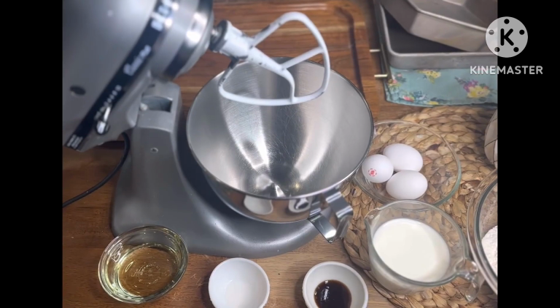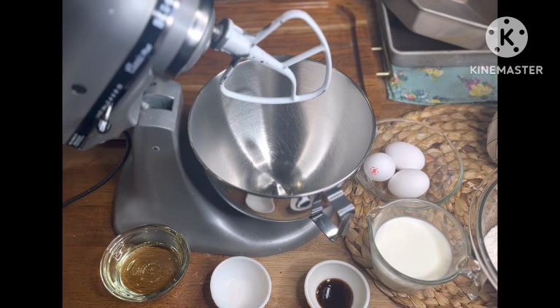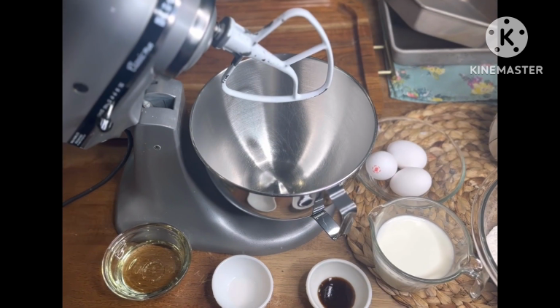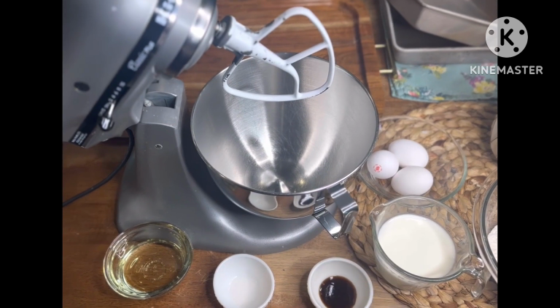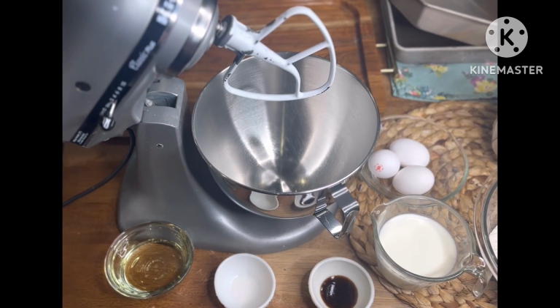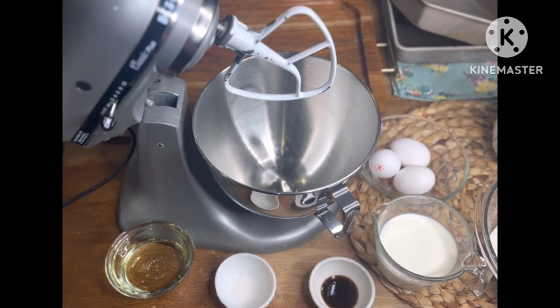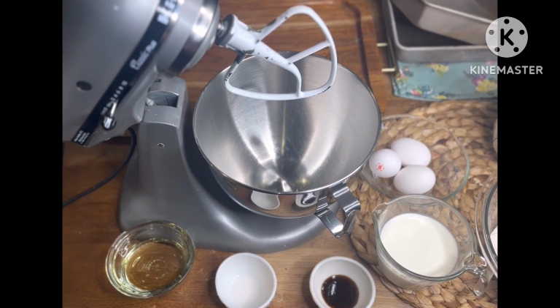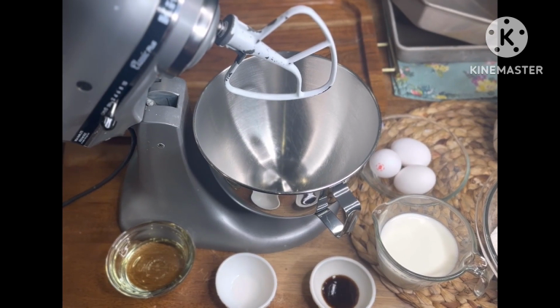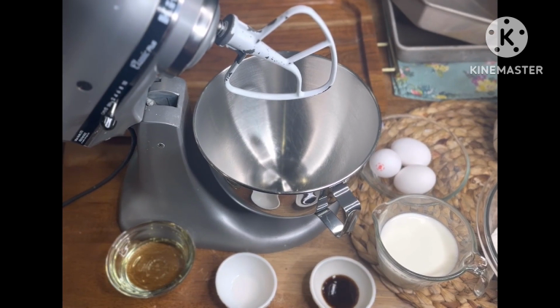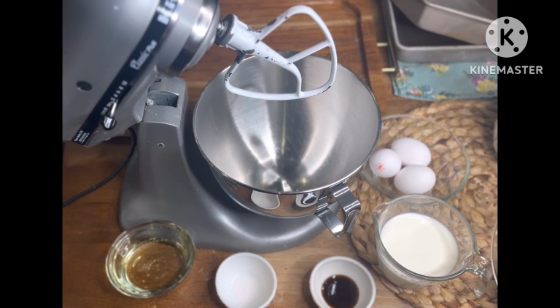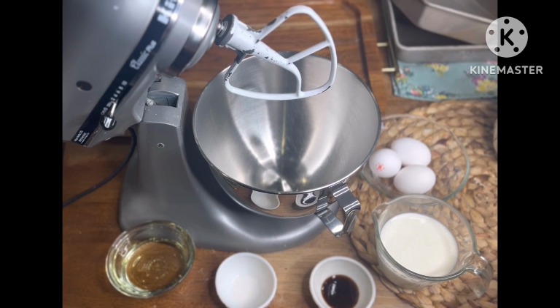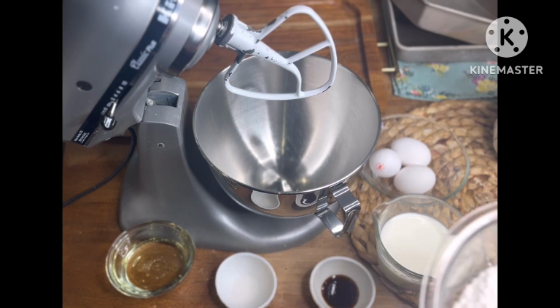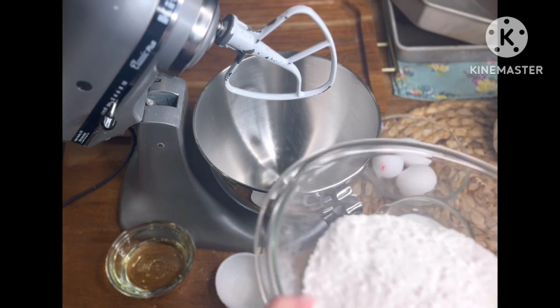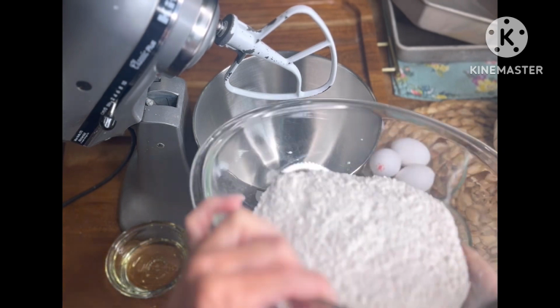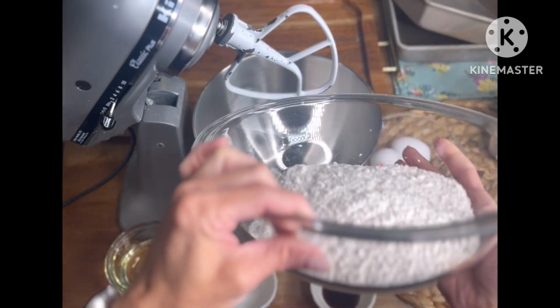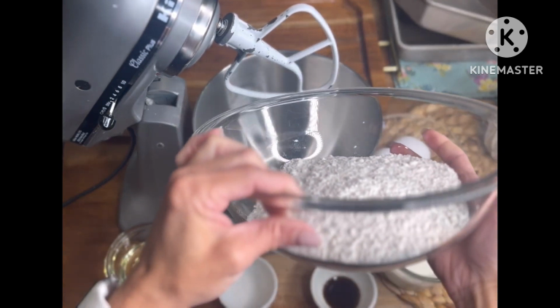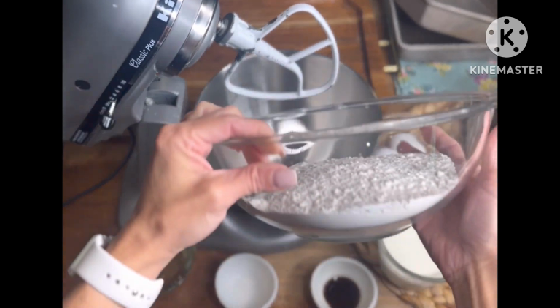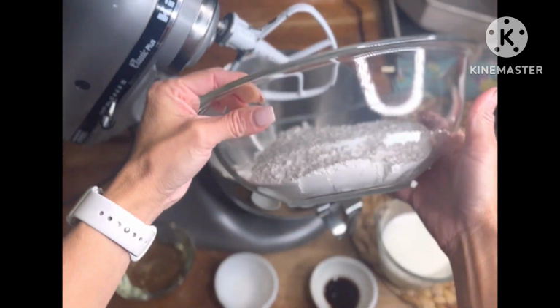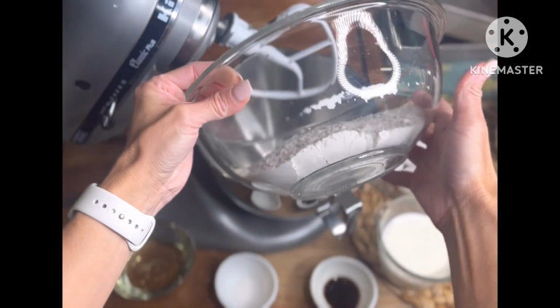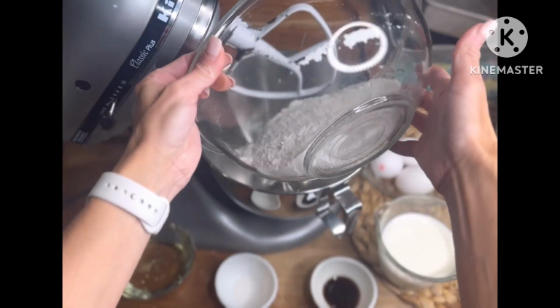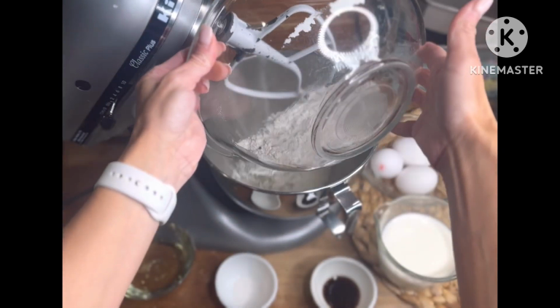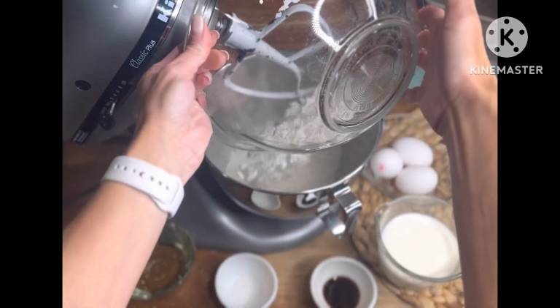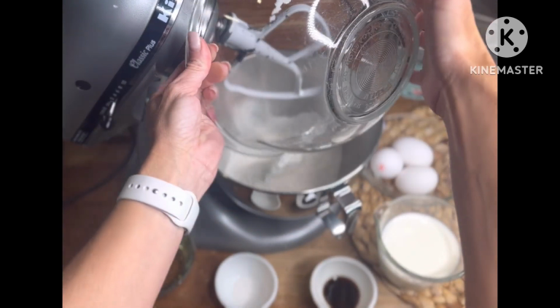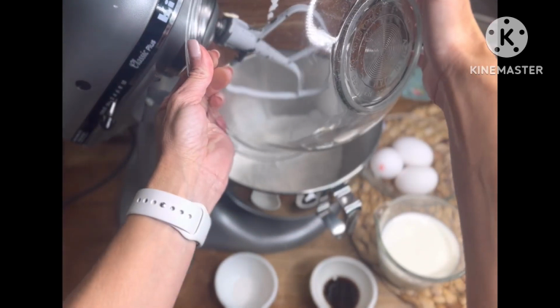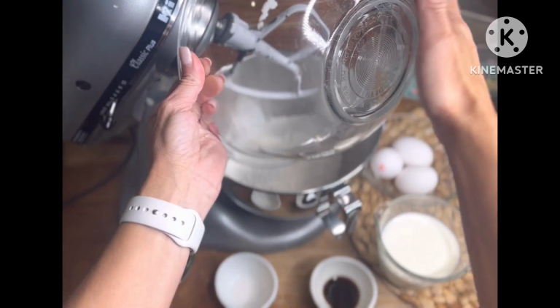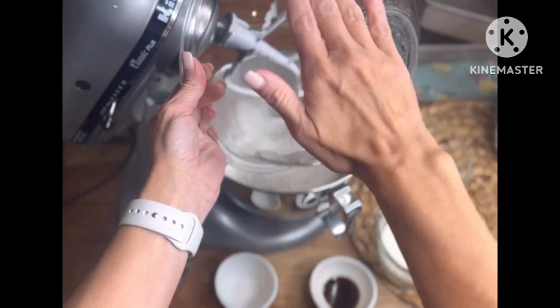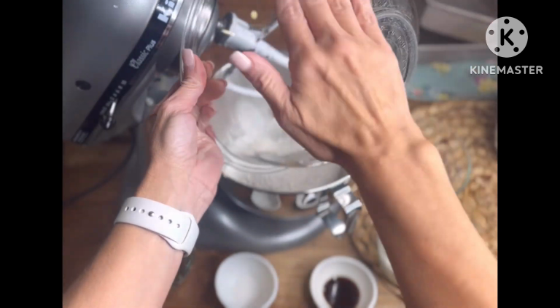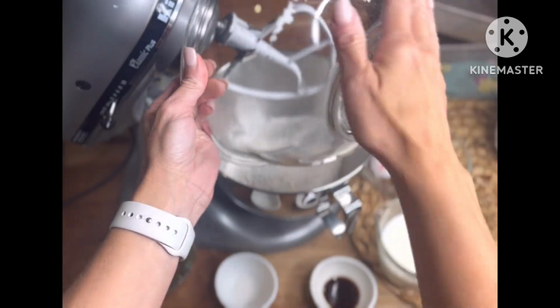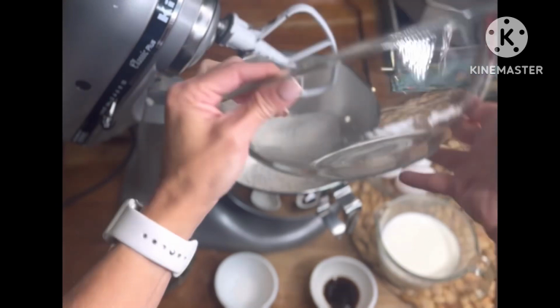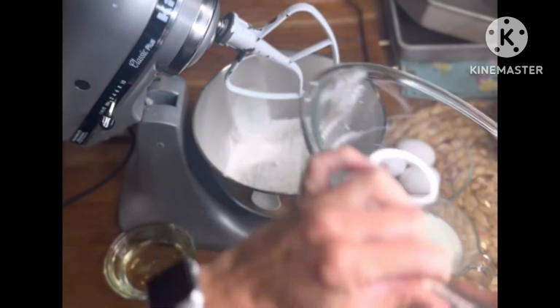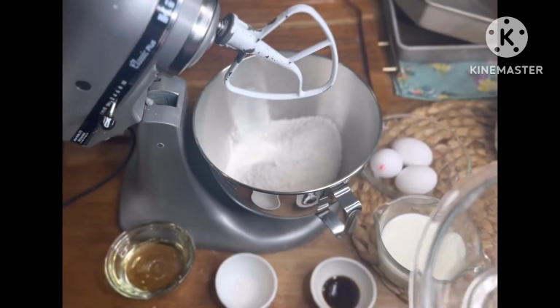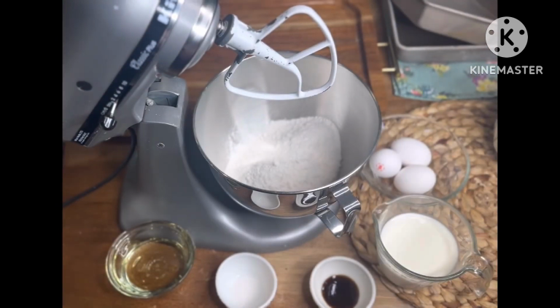Let's rock out this doctored box mix. I'm using a vanilla by Betty Crocker — you can use whichever brand you'd like, they probably all turn out the same.